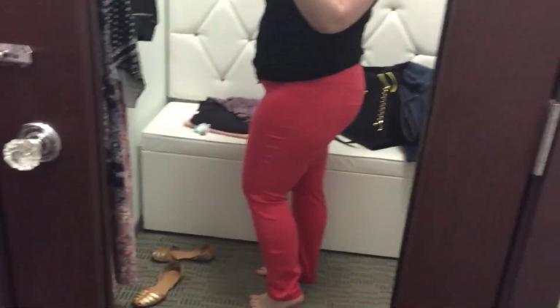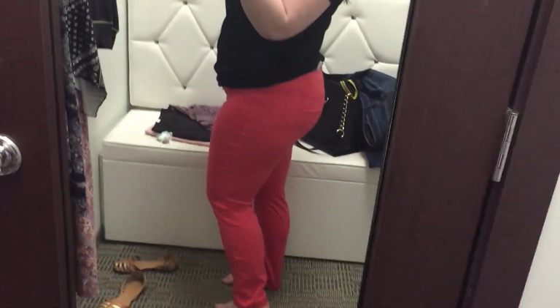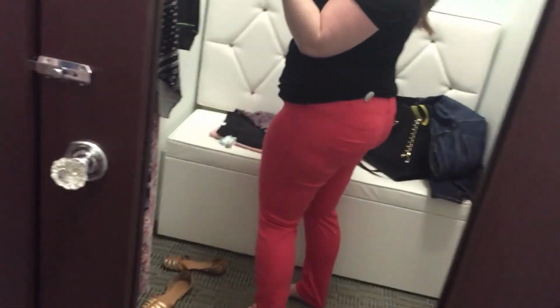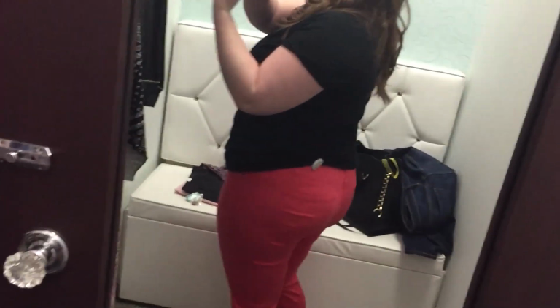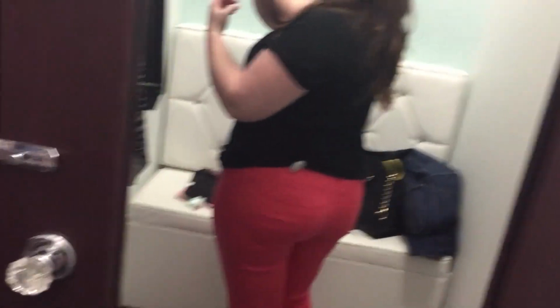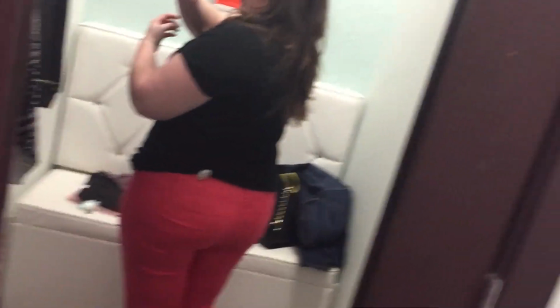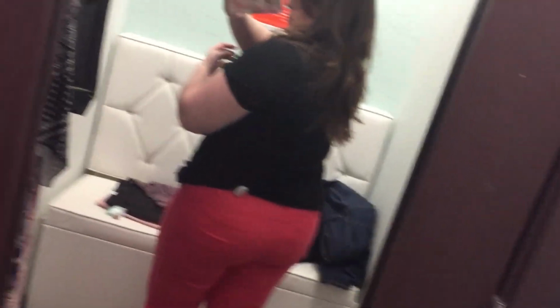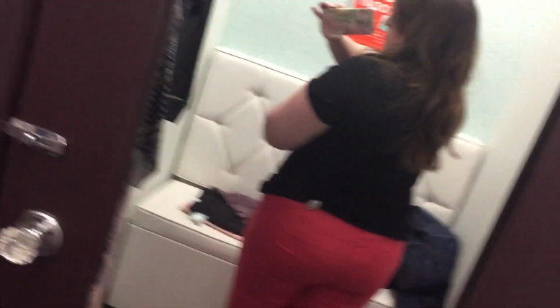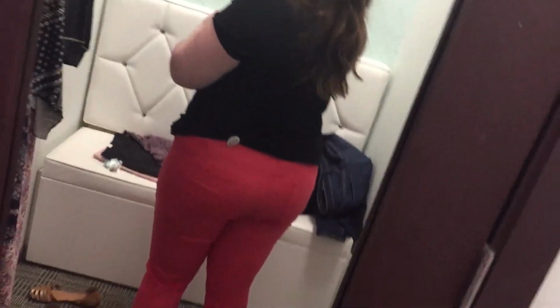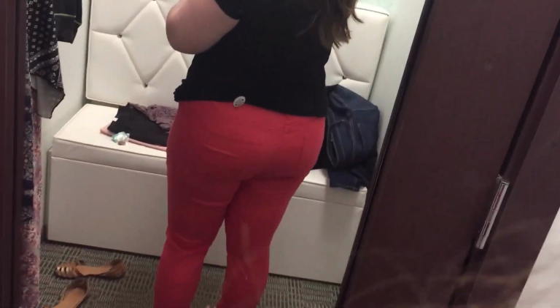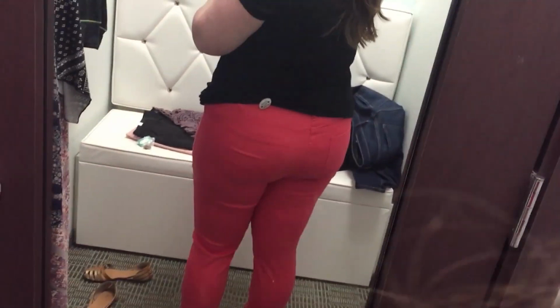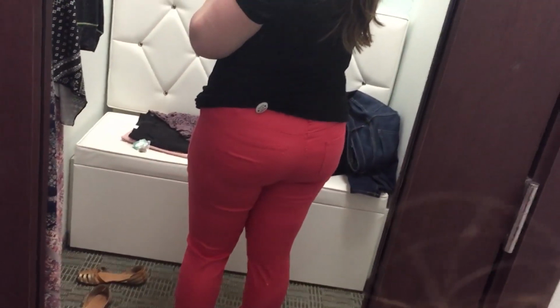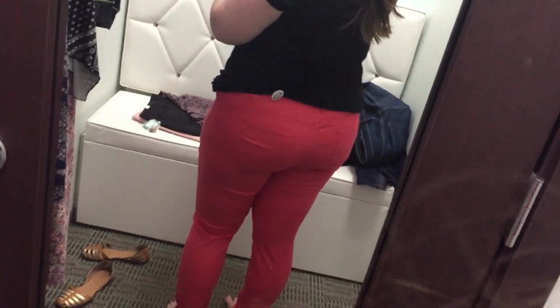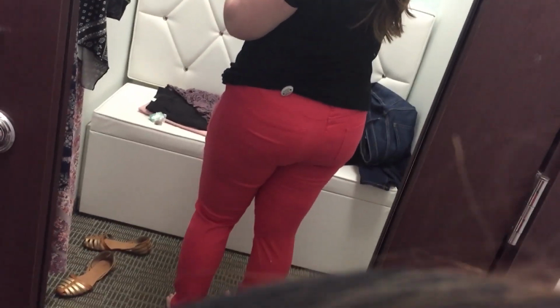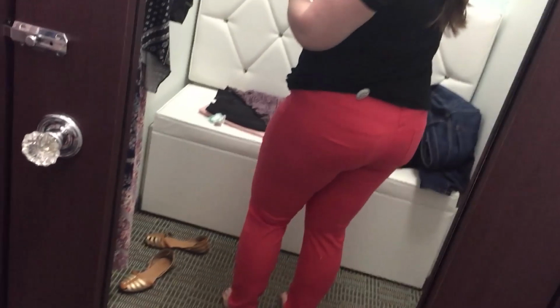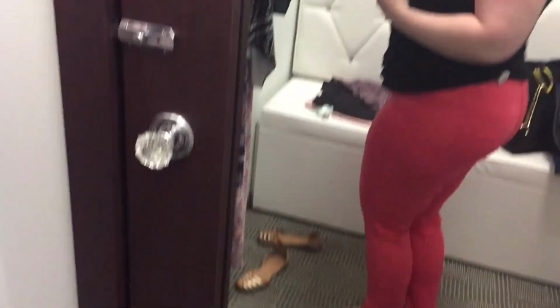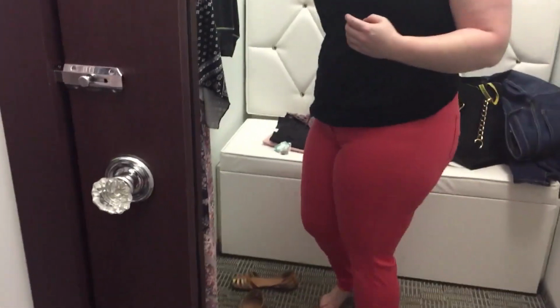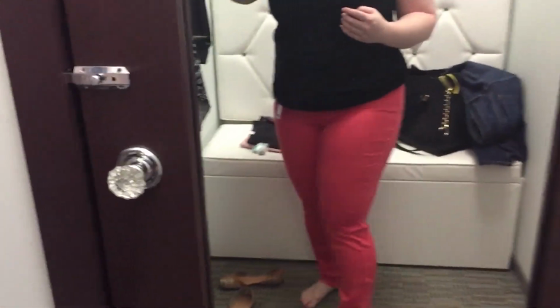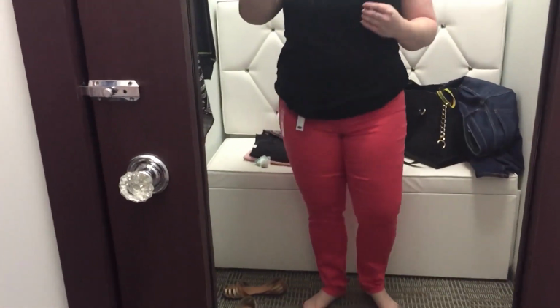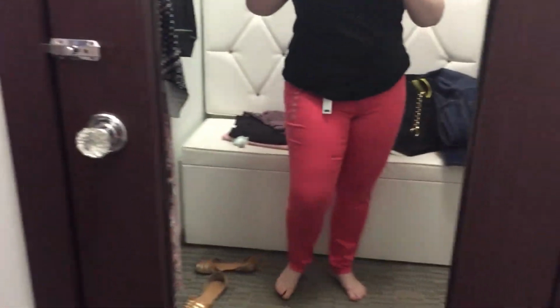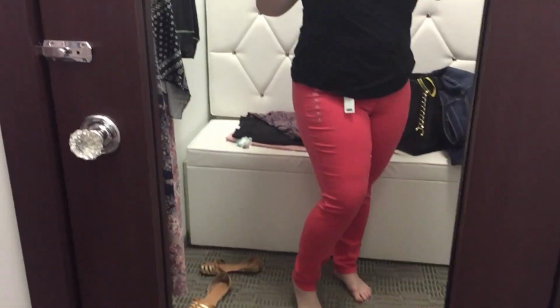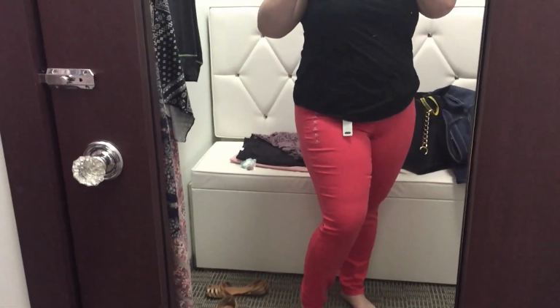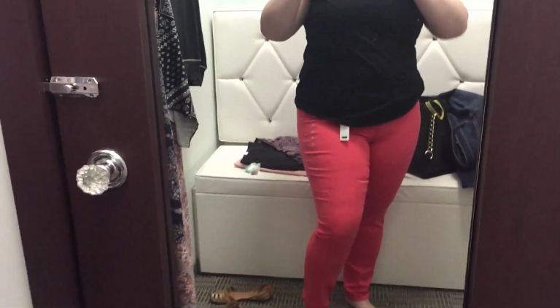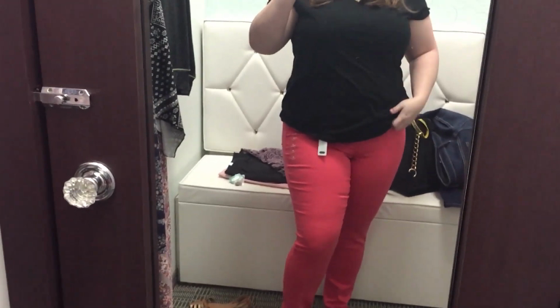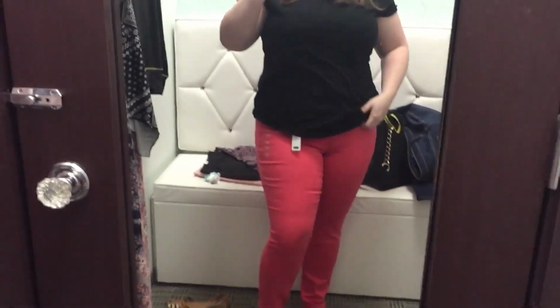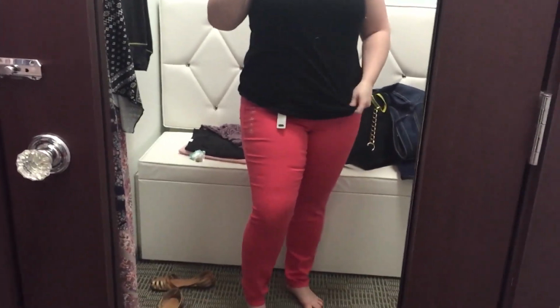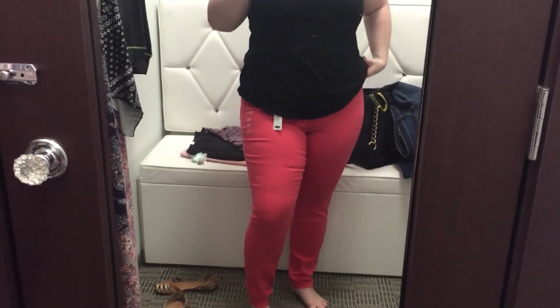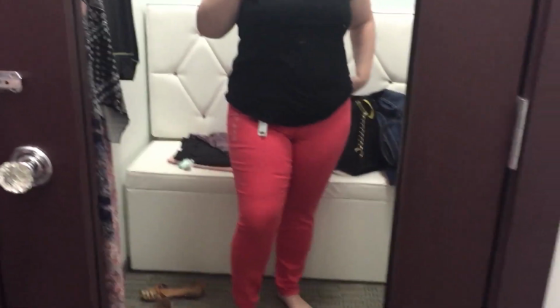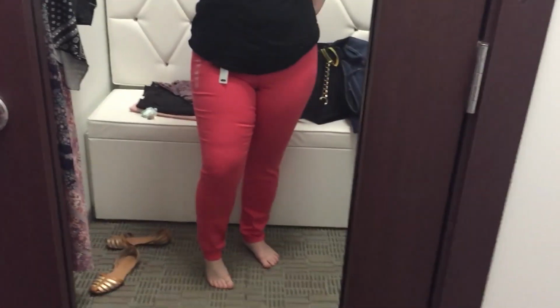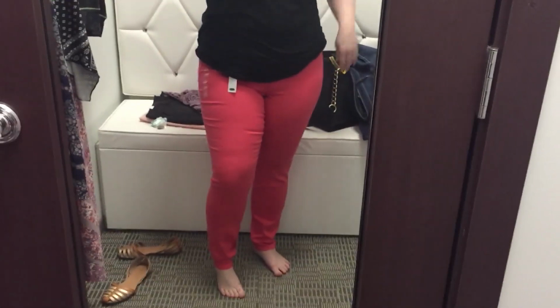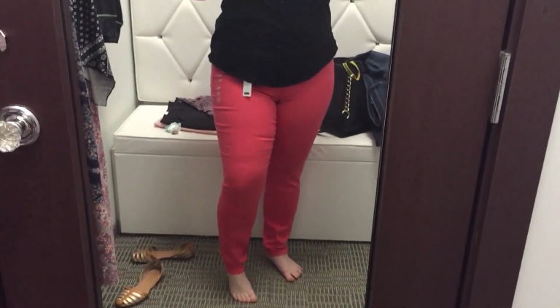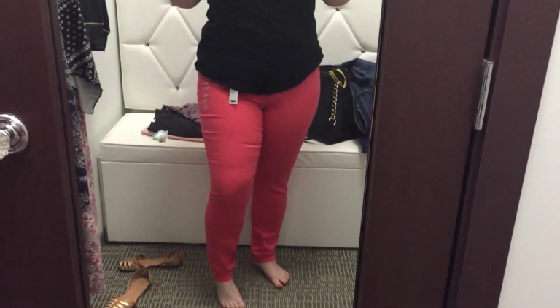I would definitely recommend going down one size in the jeggings. They do have a bunch of new colors right now — like a mint, a pink, and the coral shown here. Really cute jeggings at Maurice's.